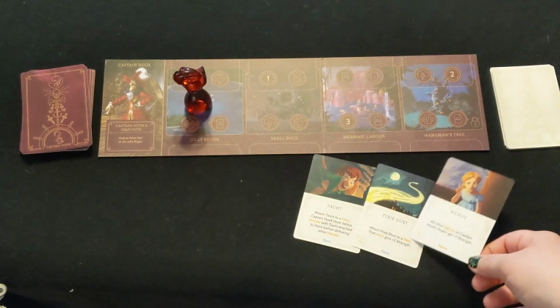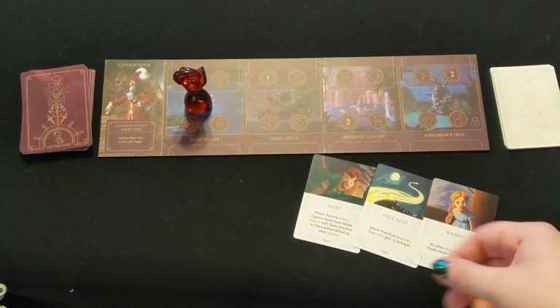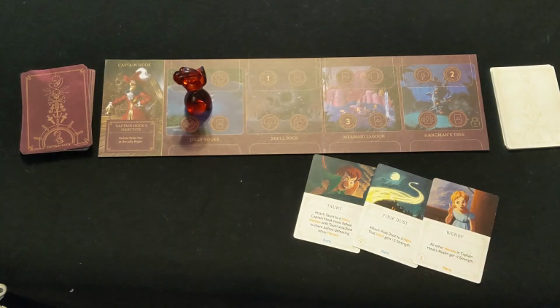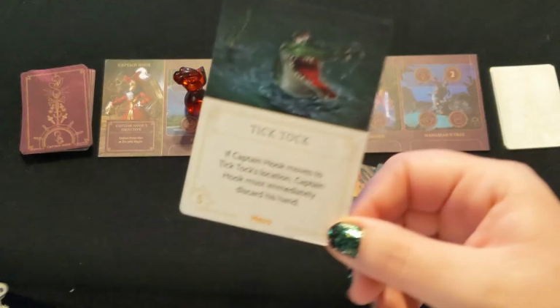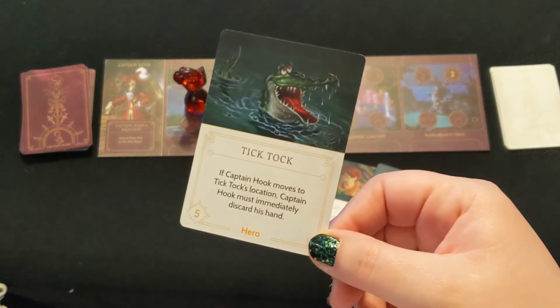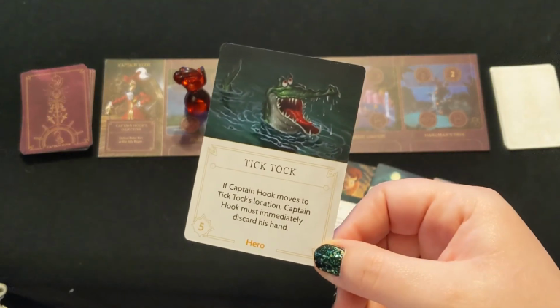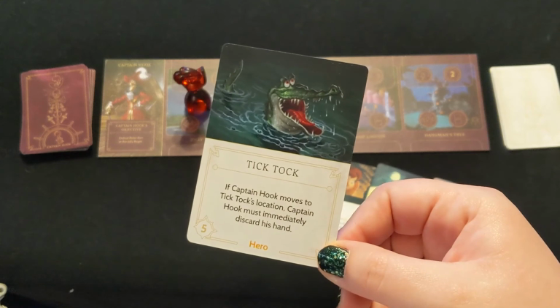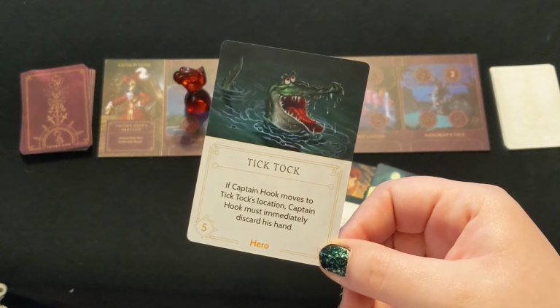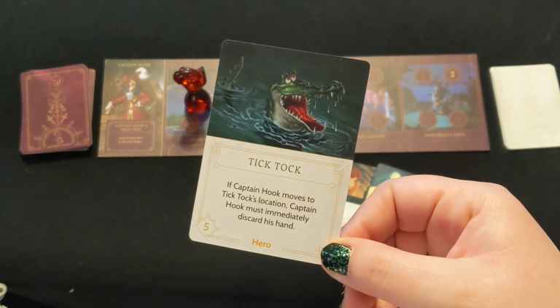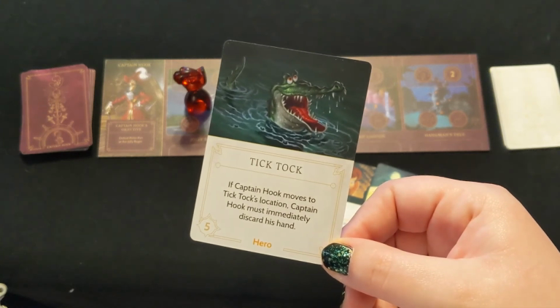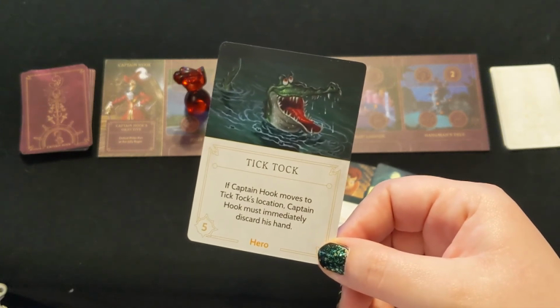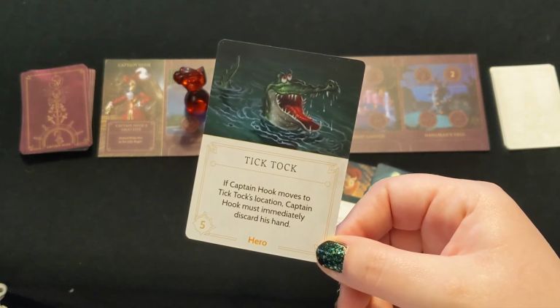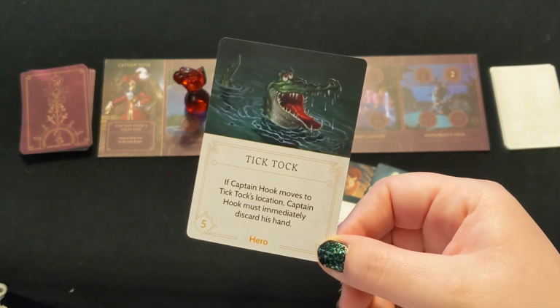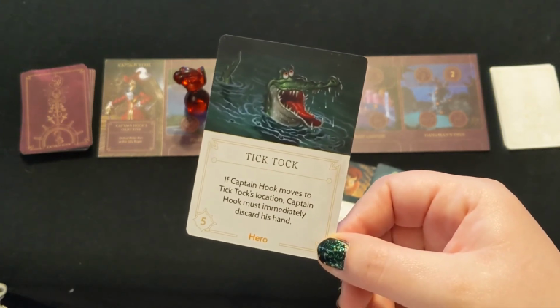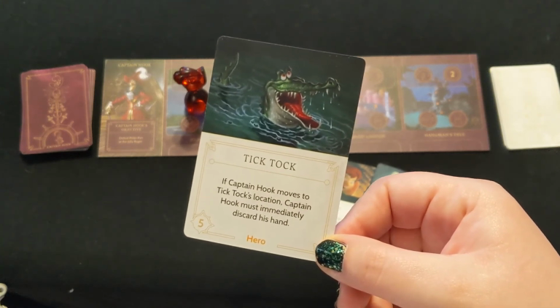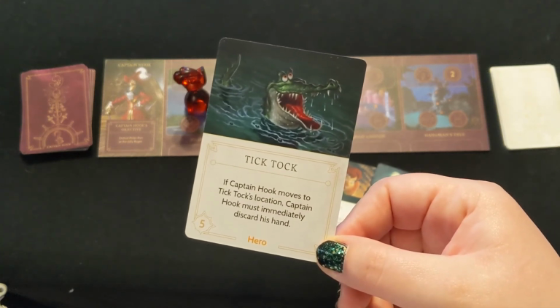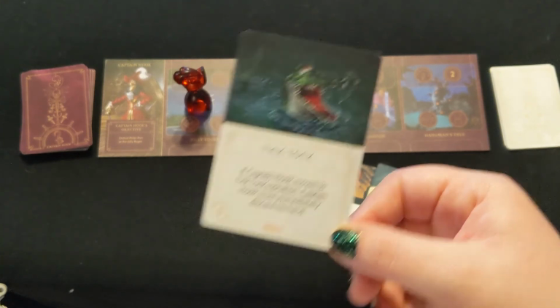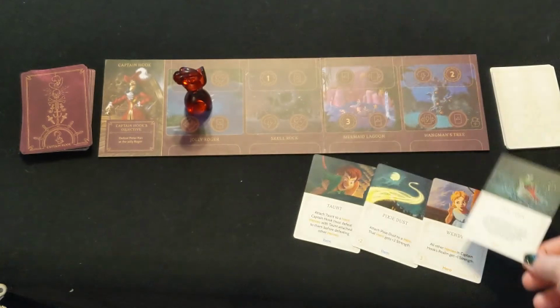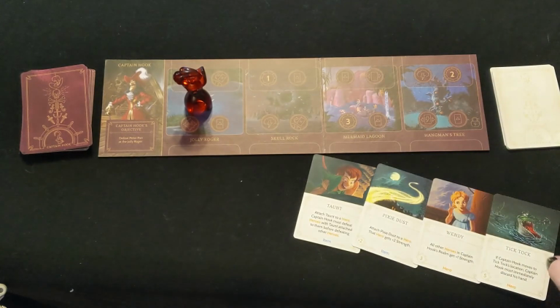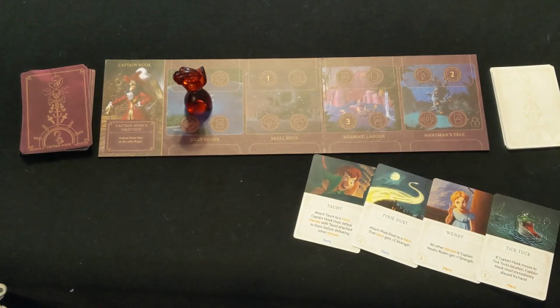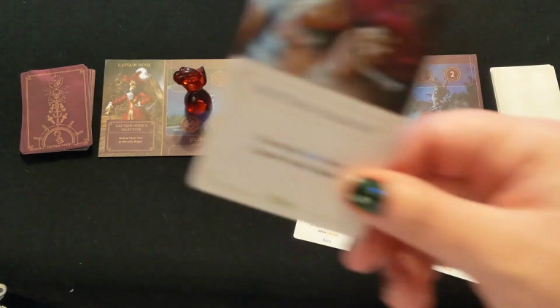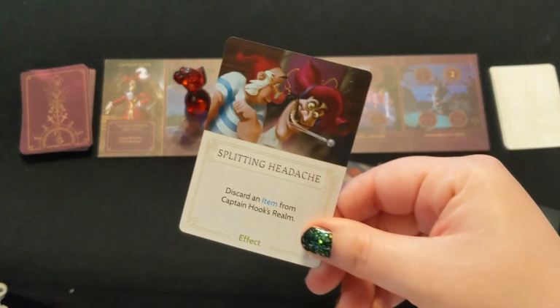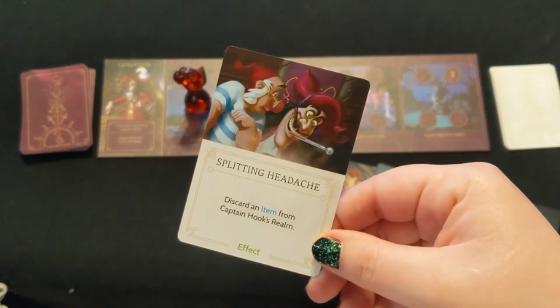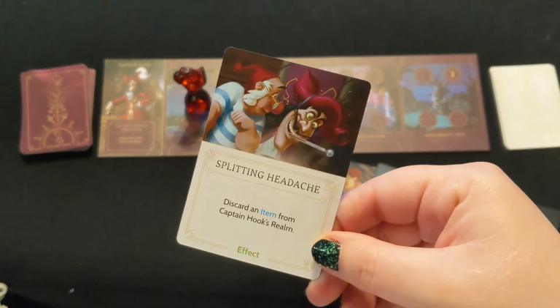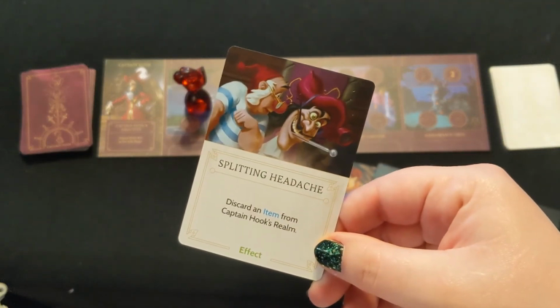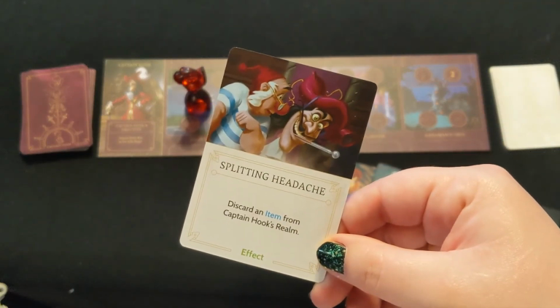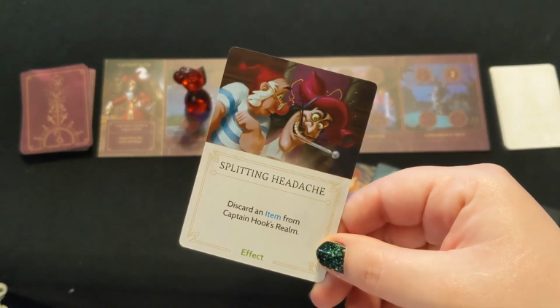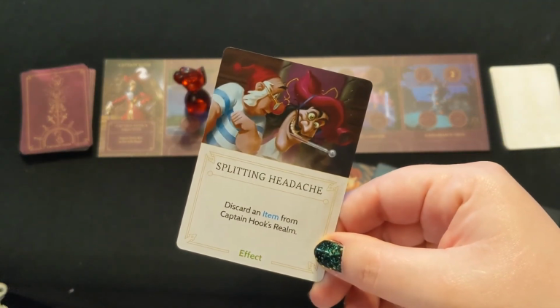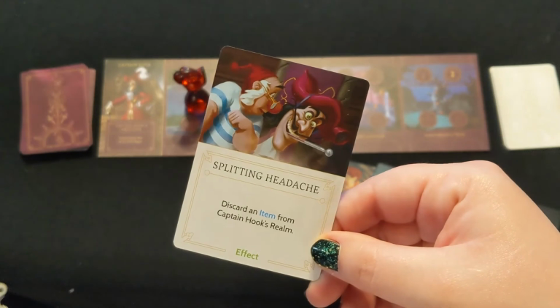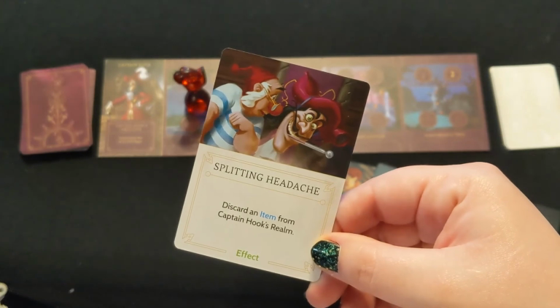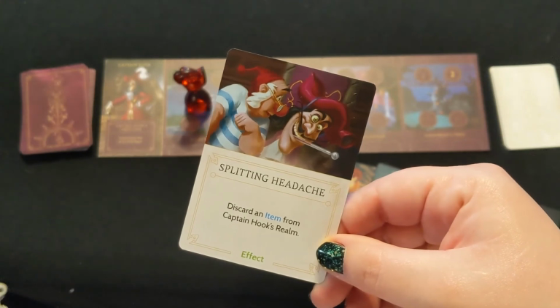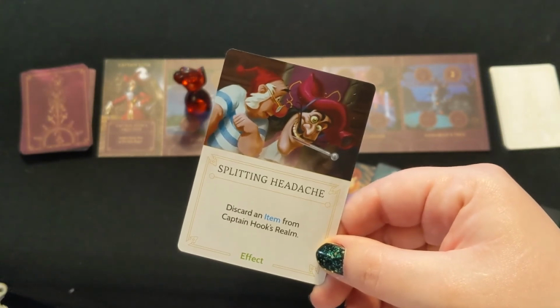Tick Tock: if Captain Hook moves to the location that Tick Tock is played, the player must discard their entire hand. Splitting Headache can be used to discard an item from your realm — this can cause you to lose your Ingenious Device.